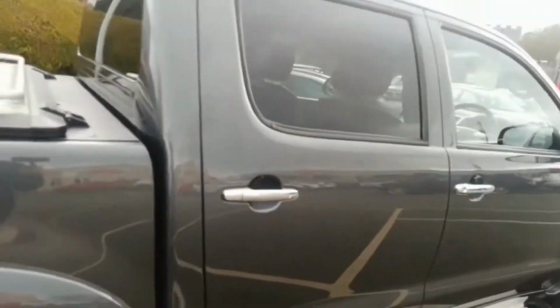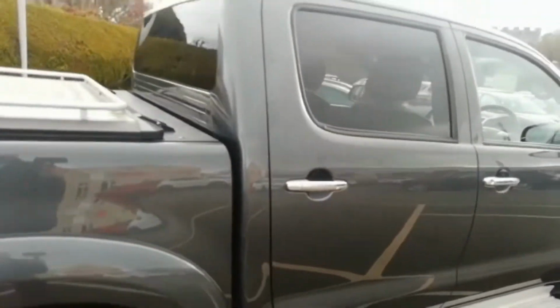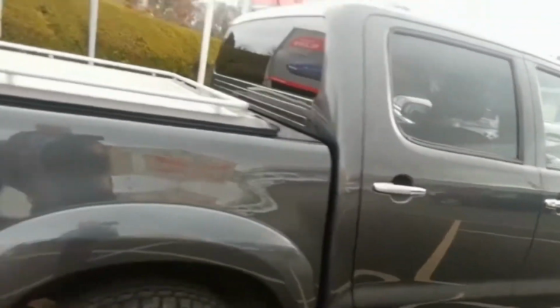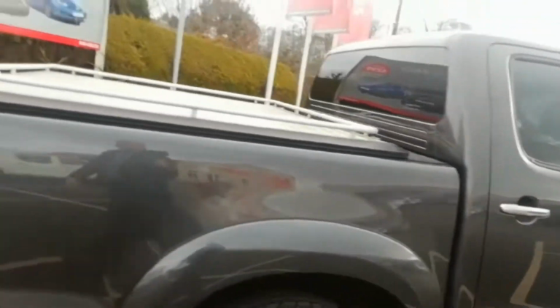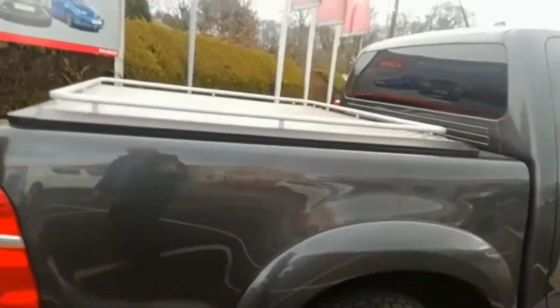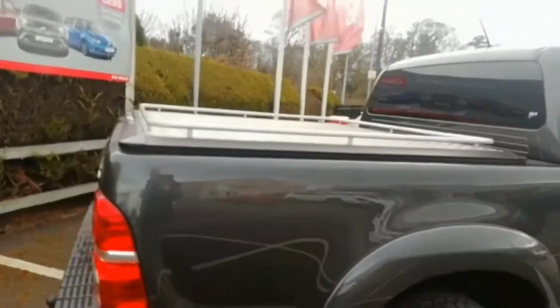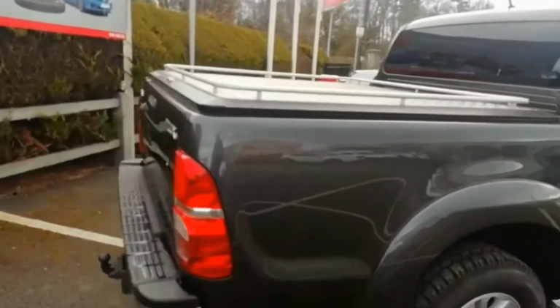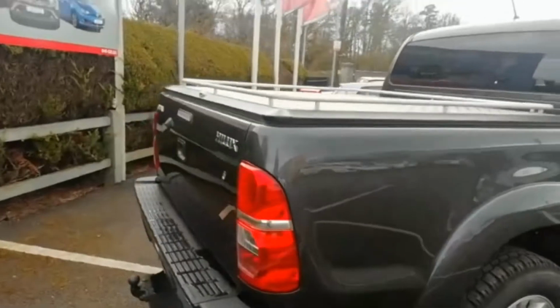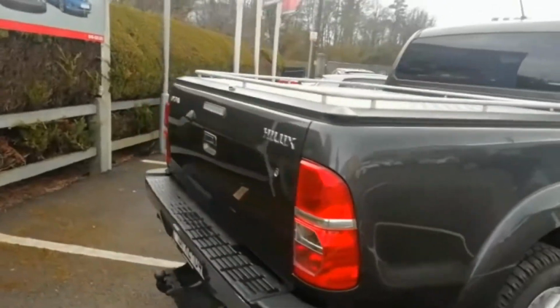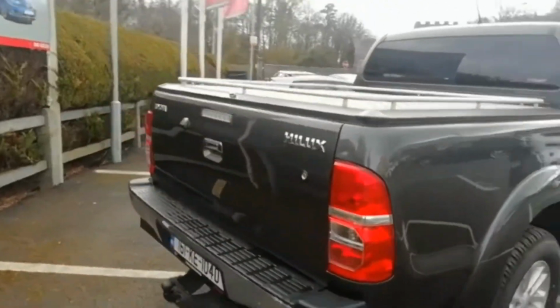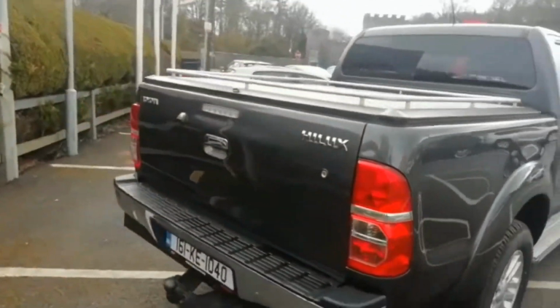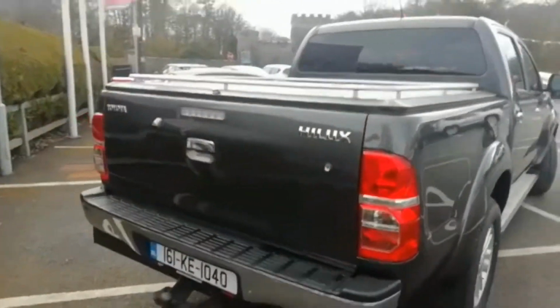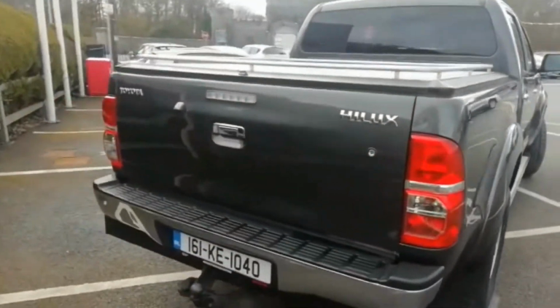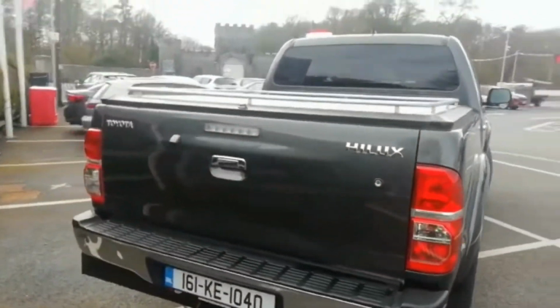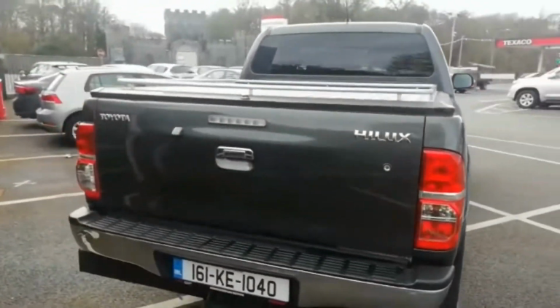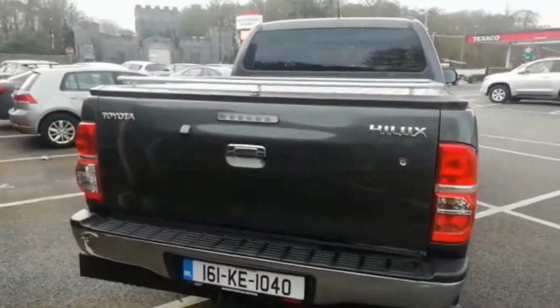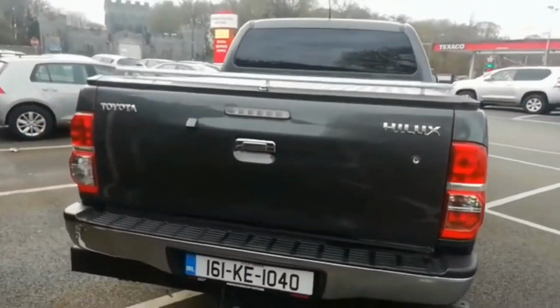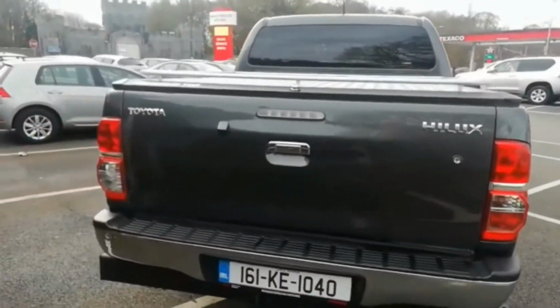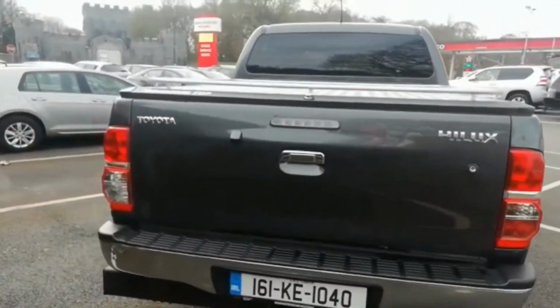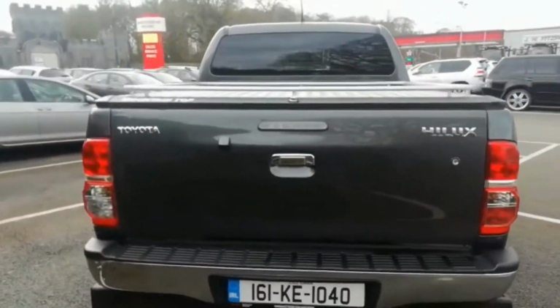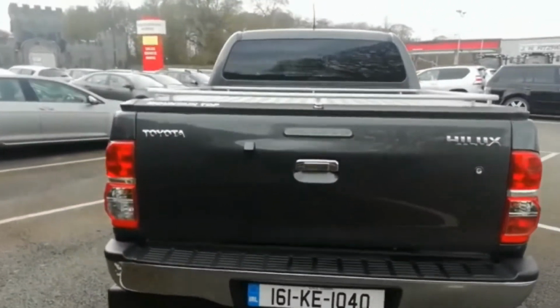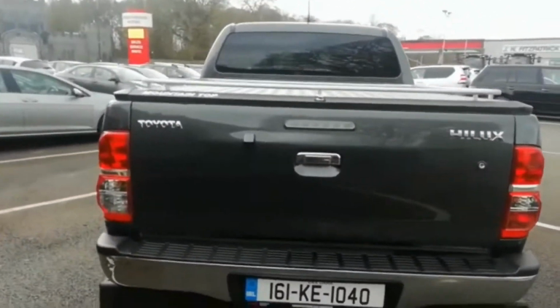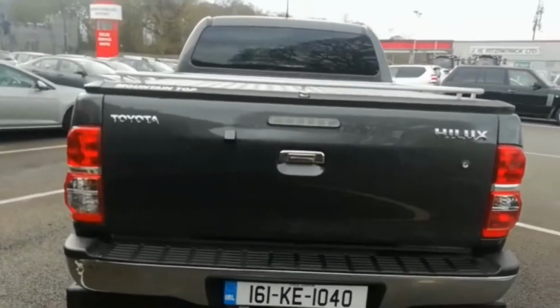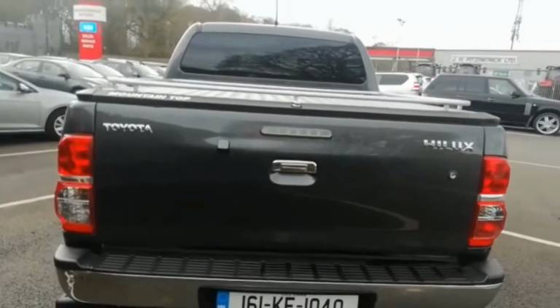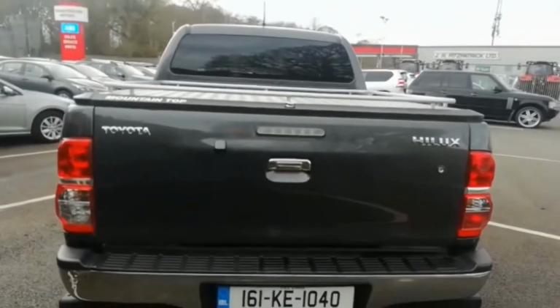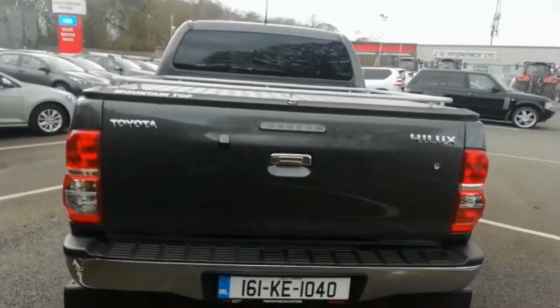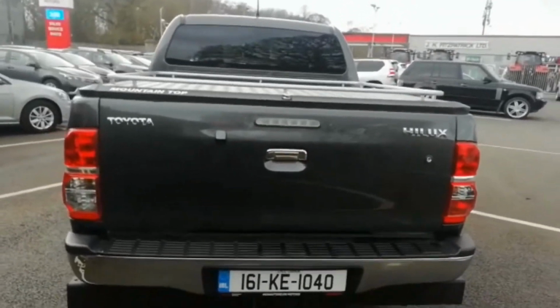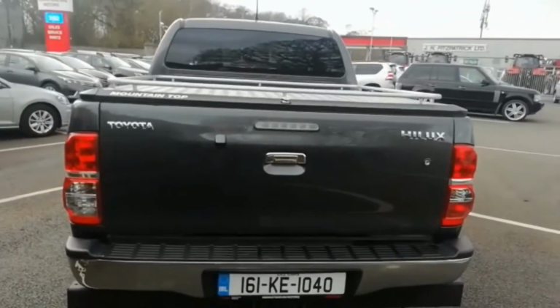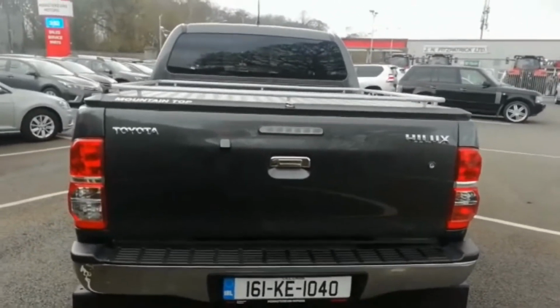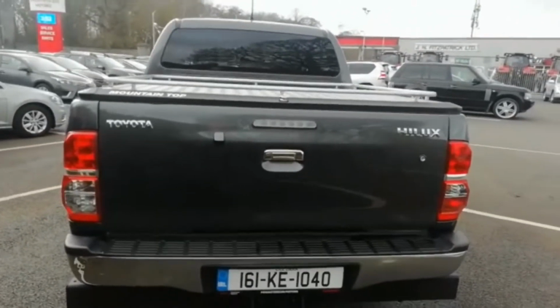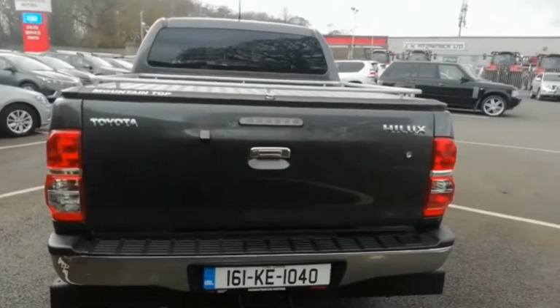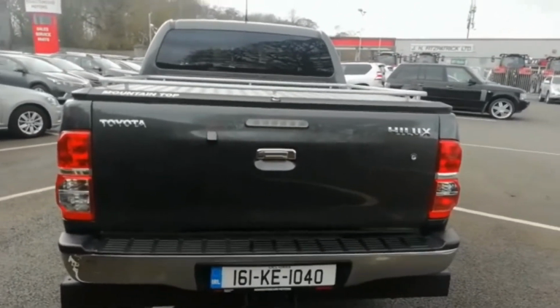This vehicle is currently available for sale, so give us a call today at Honest Revan Motors on 045 256 066. Various financing packages are available.